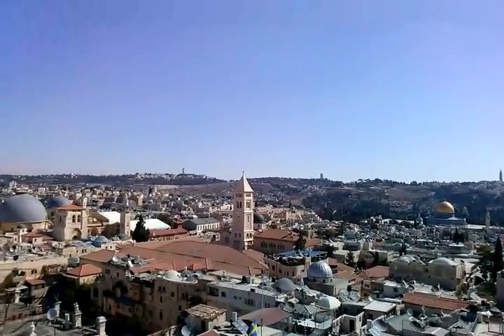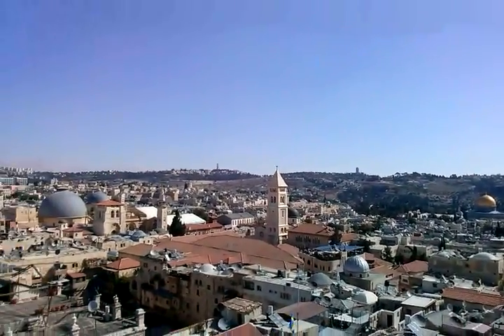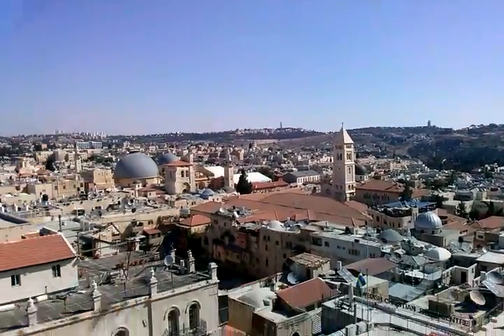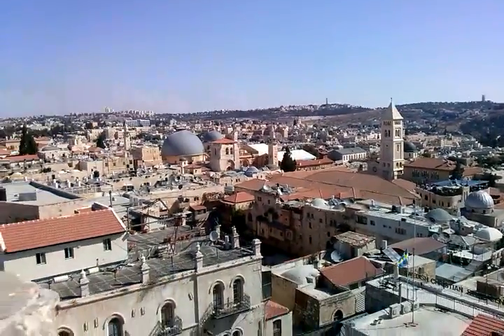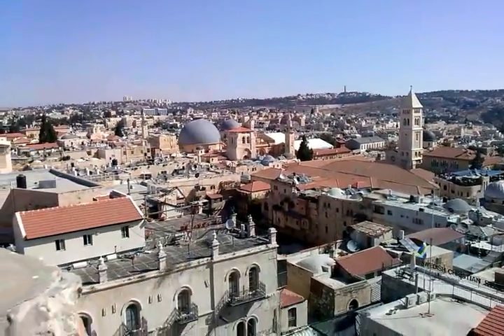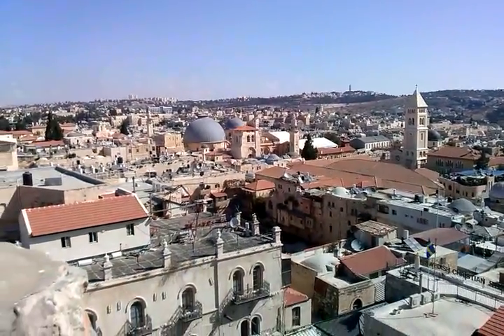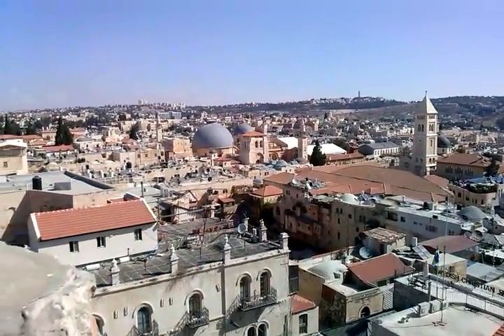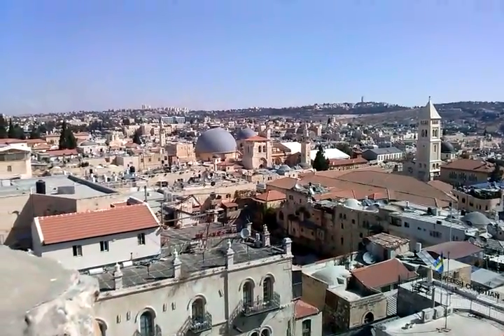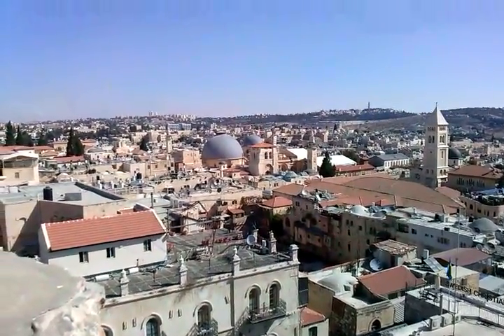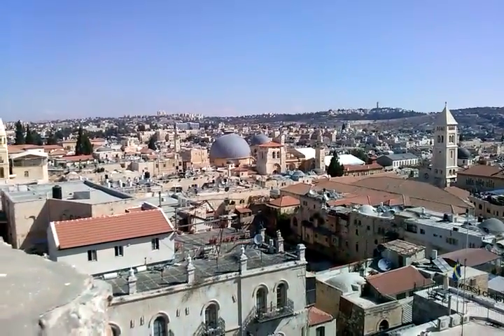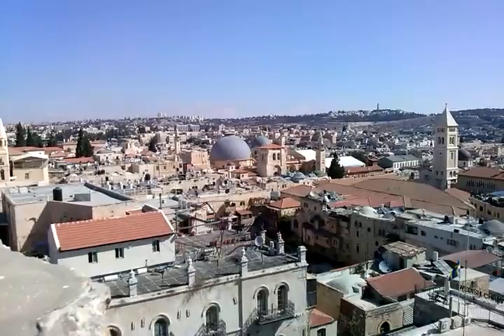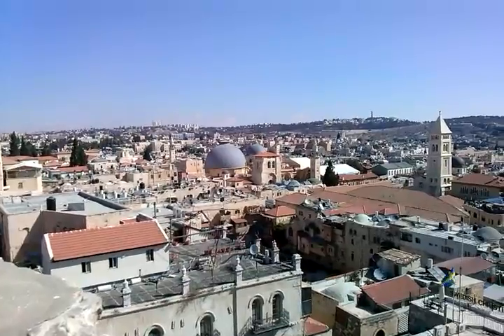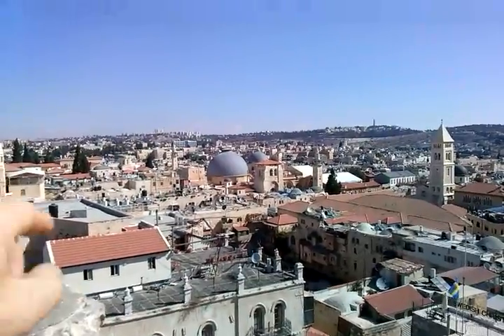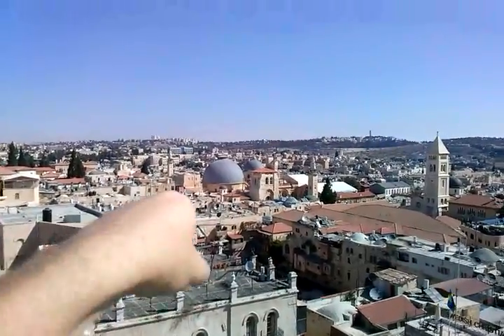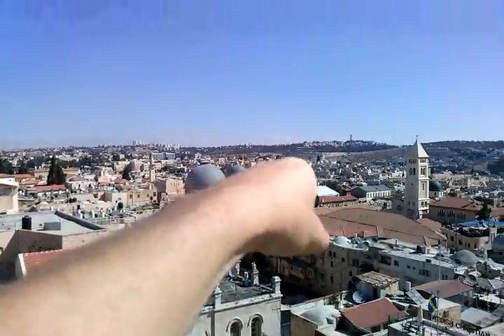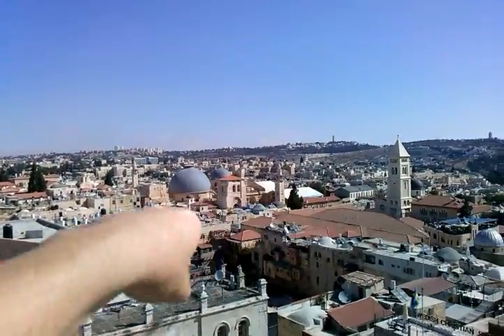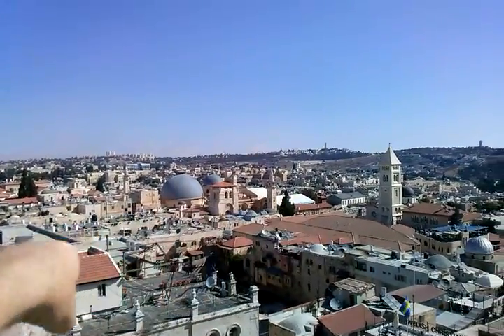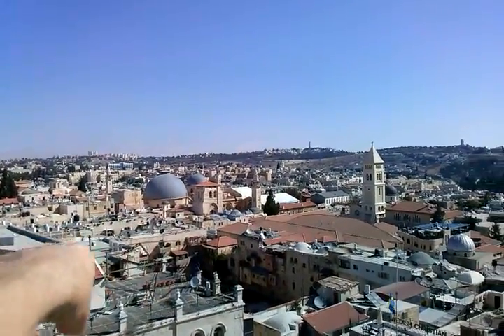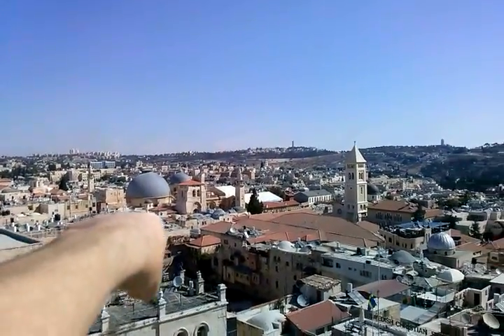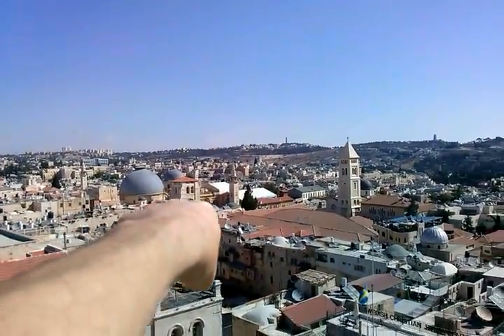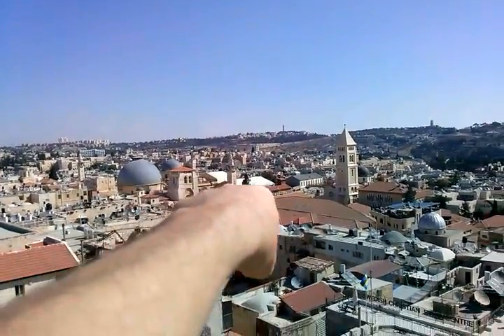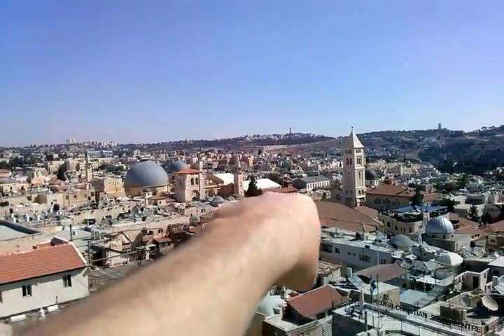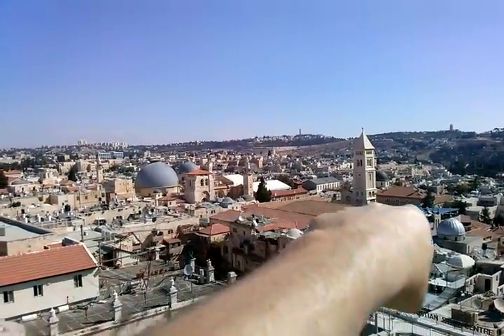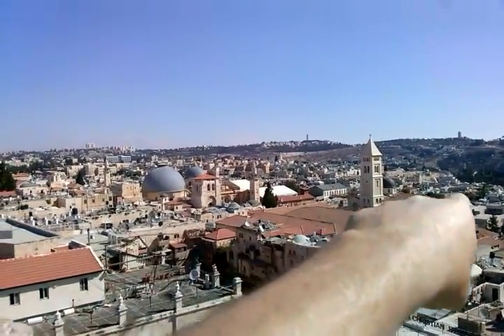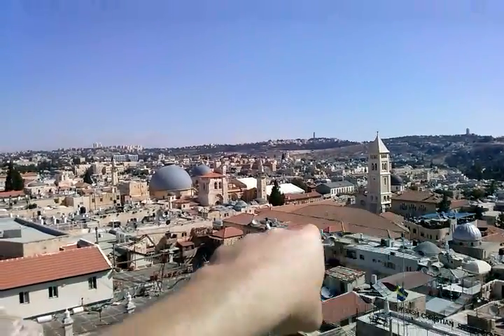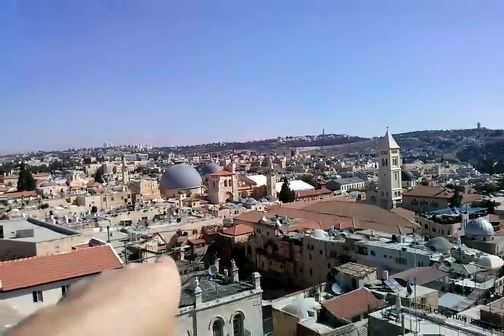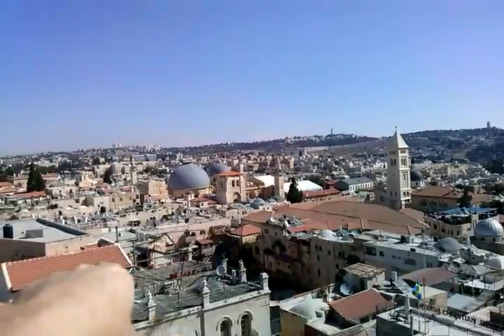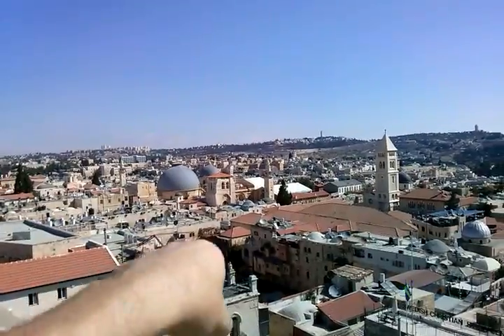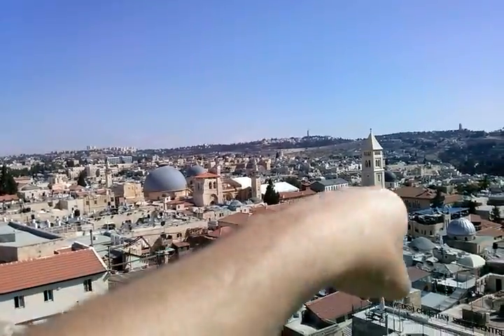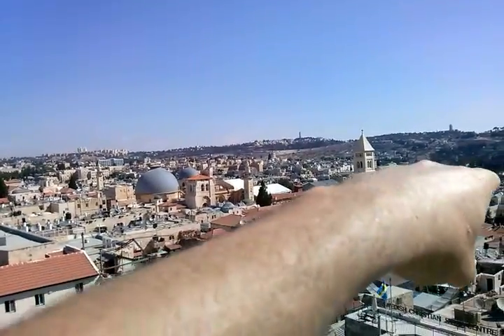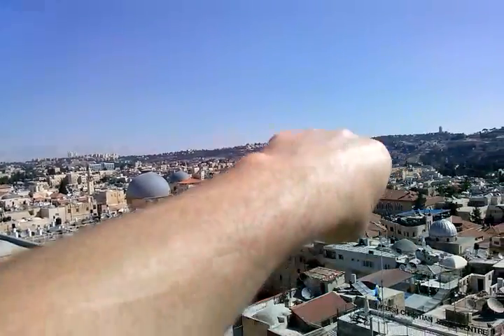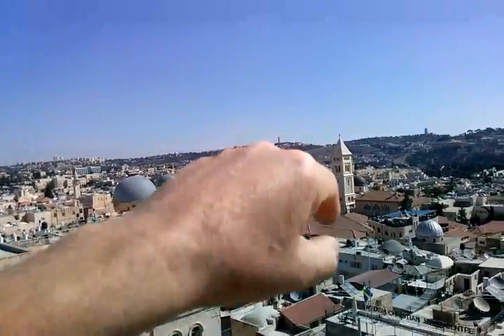And here we have a courtyard around the Arab sector. That's where you go down that street down there, and that's where all the Arab traders are.